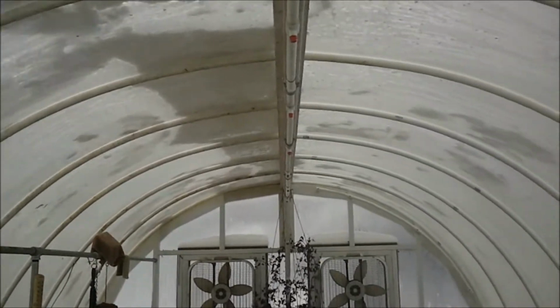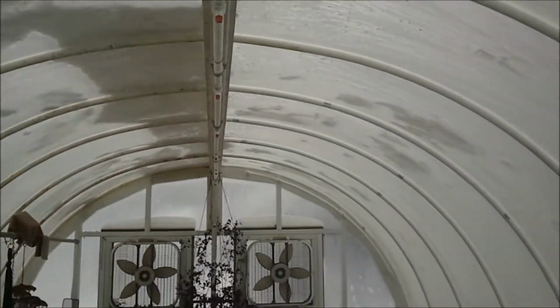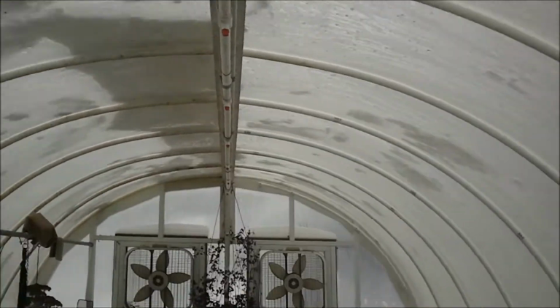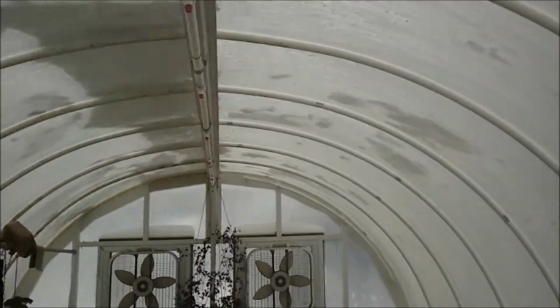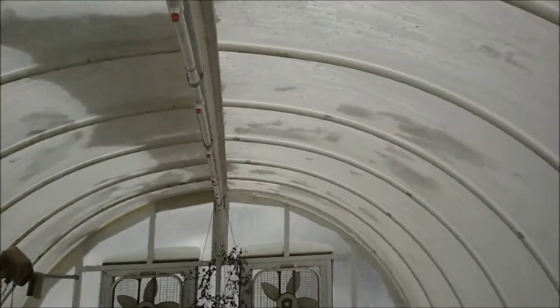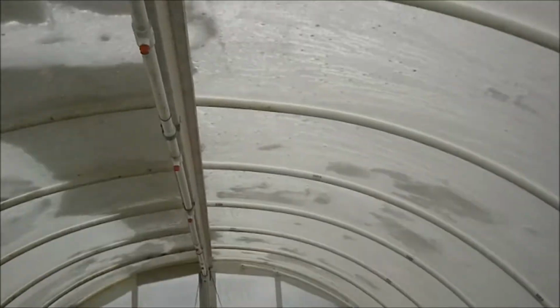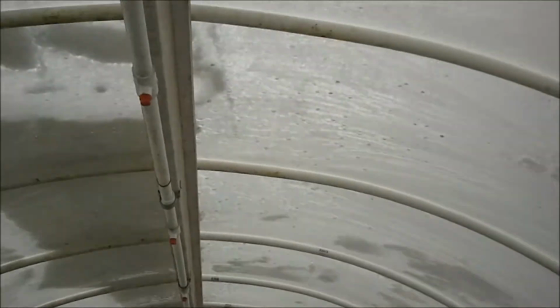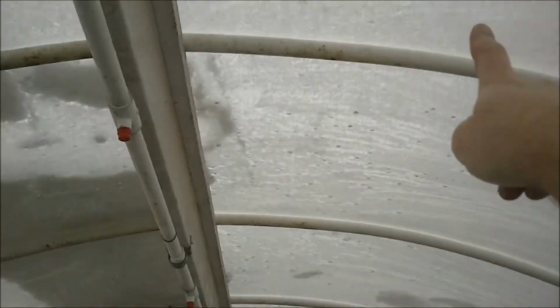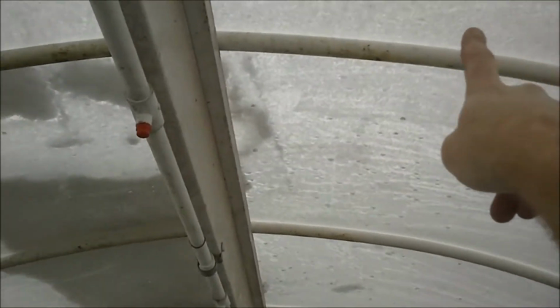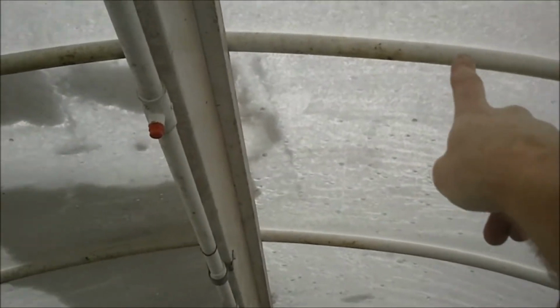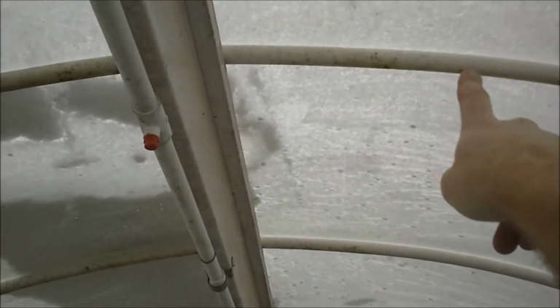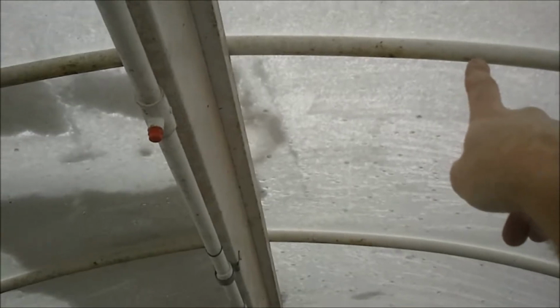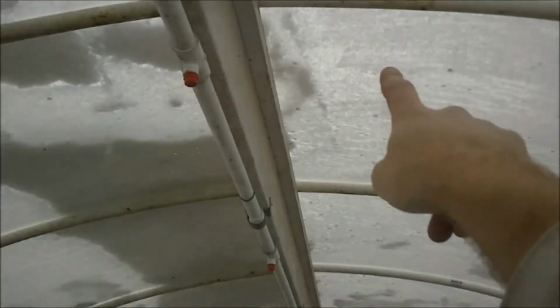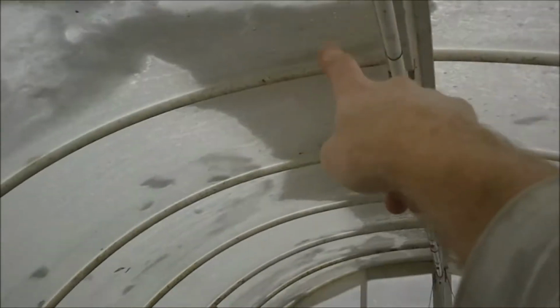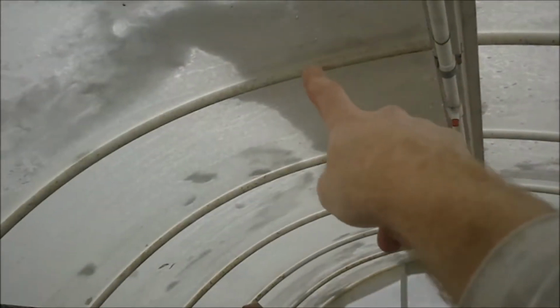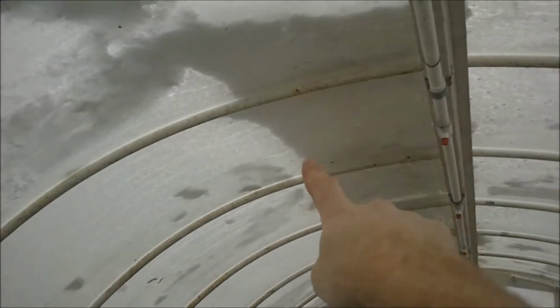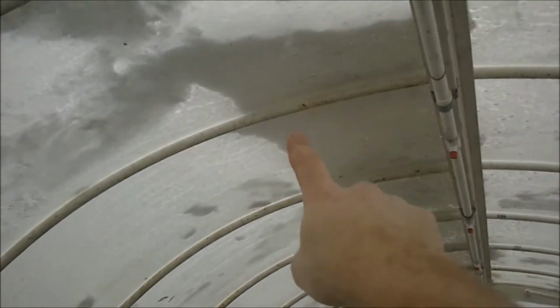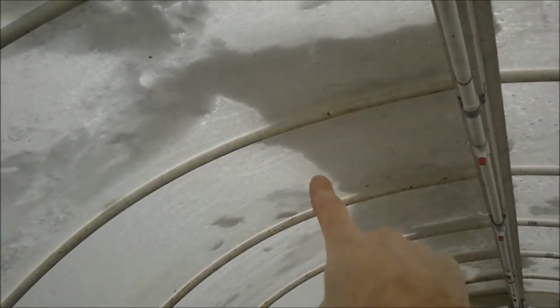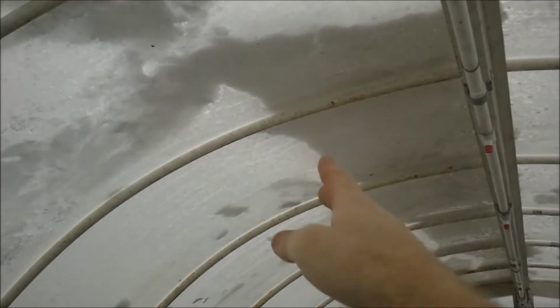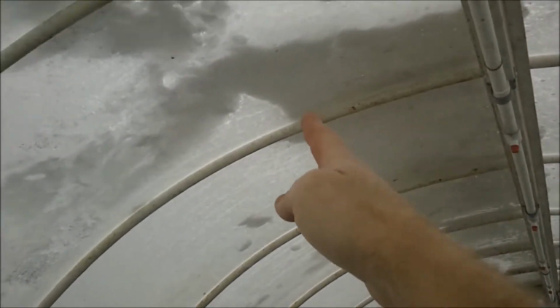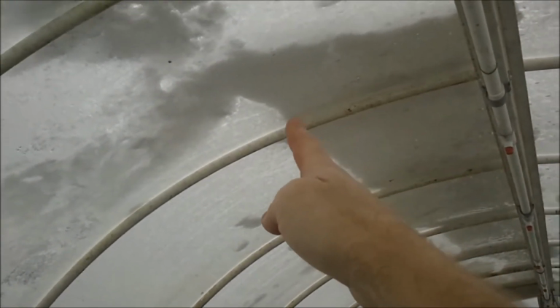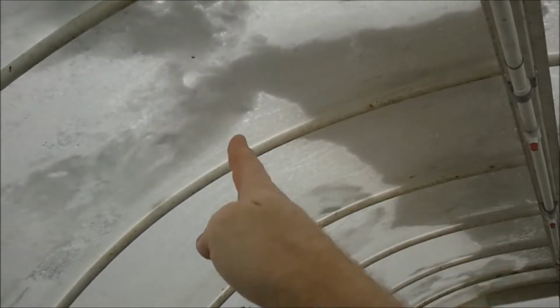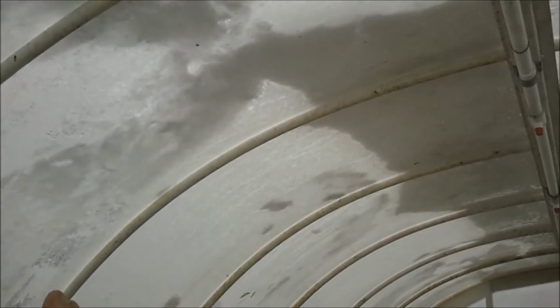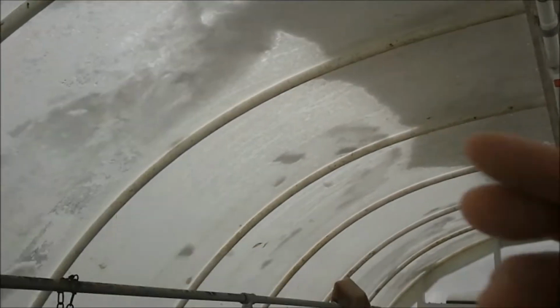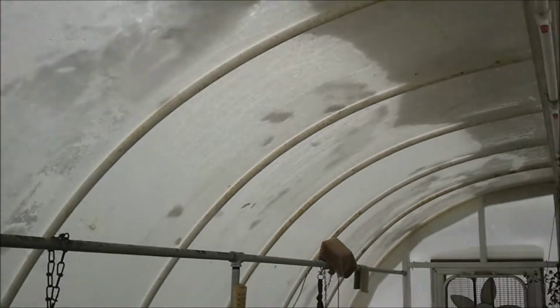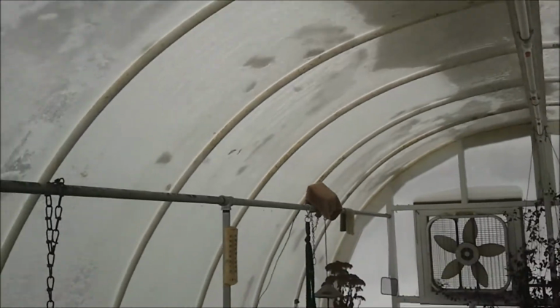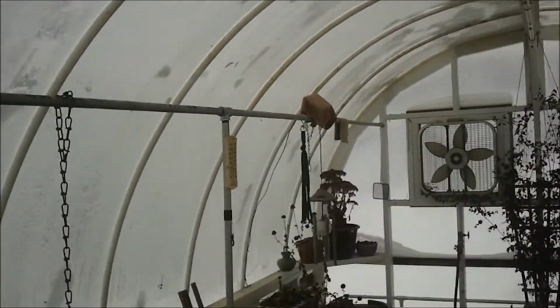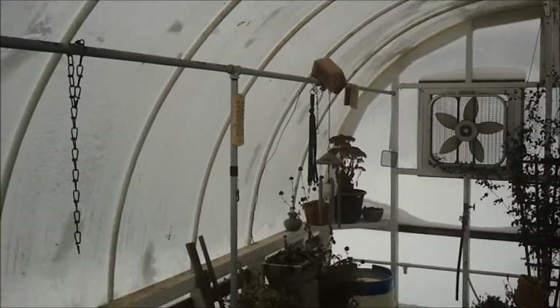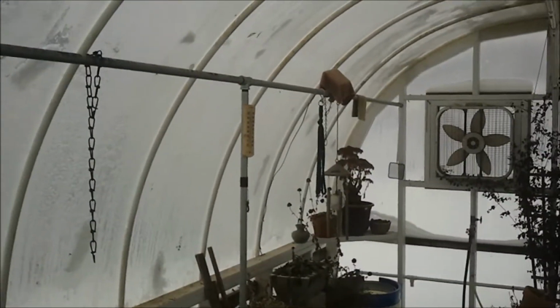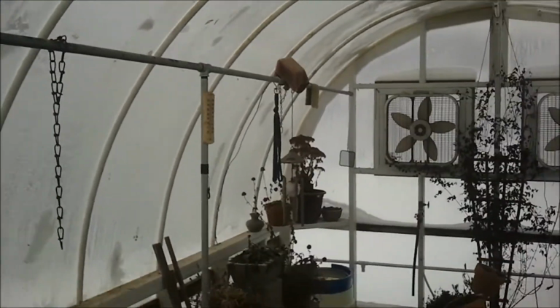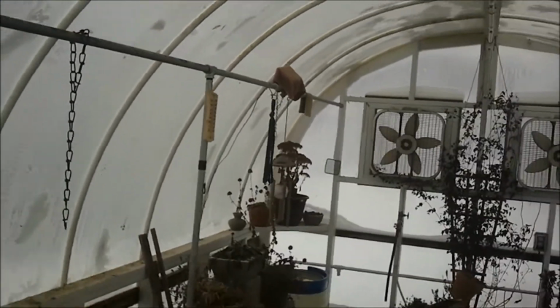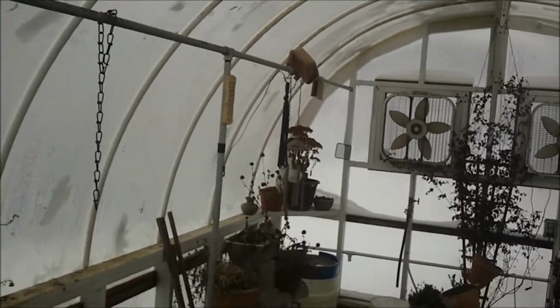But it typically comes off about to there. You can see what's left — this remnant. Everything from here down just kind of falls away with just a gentle kick.